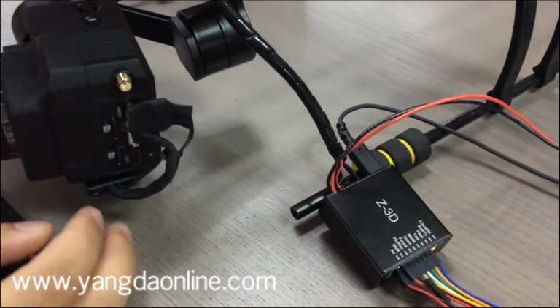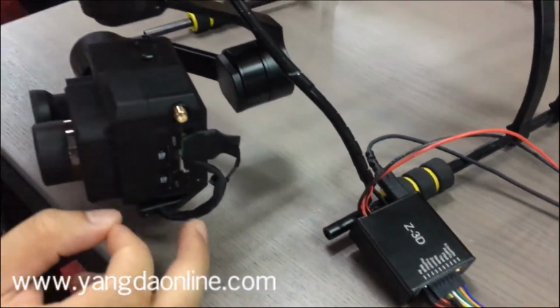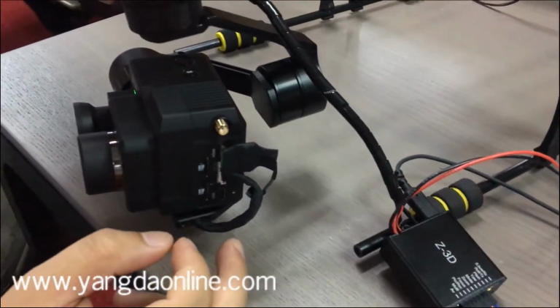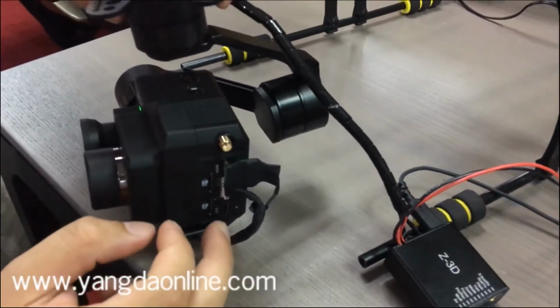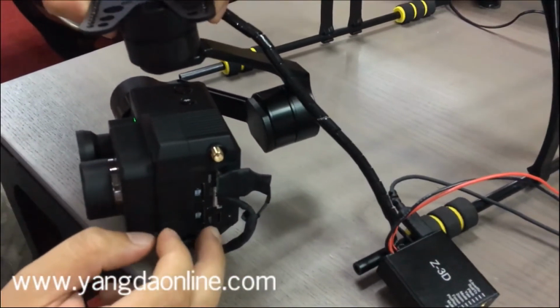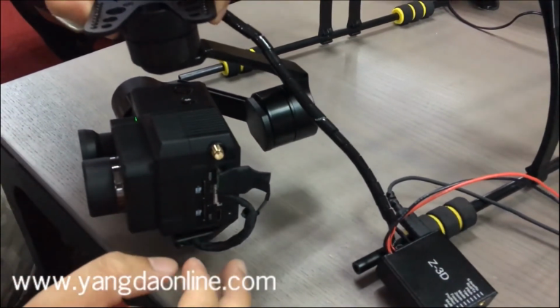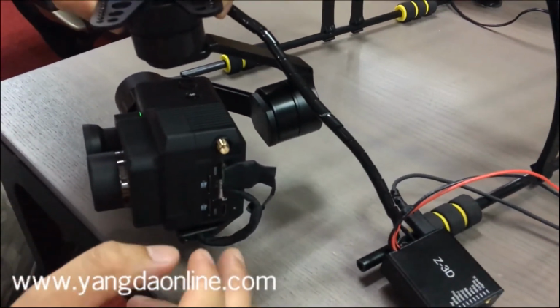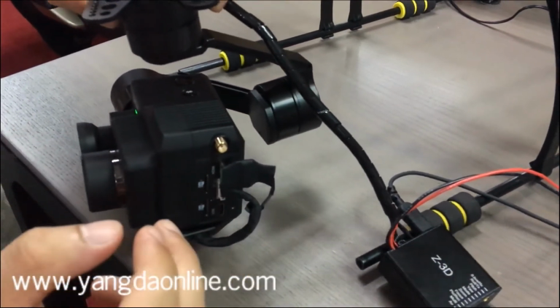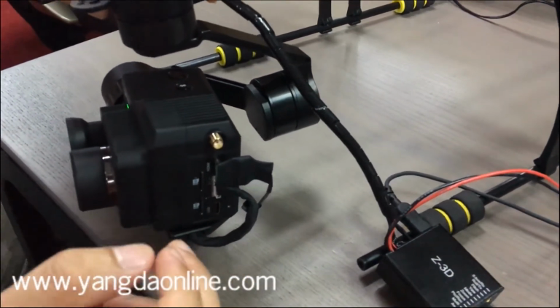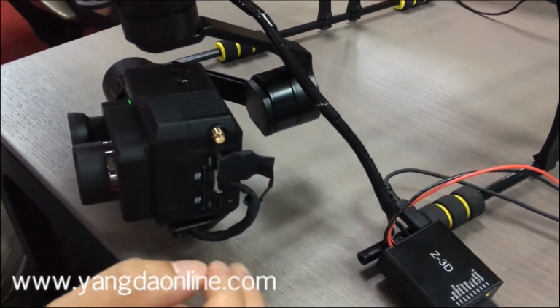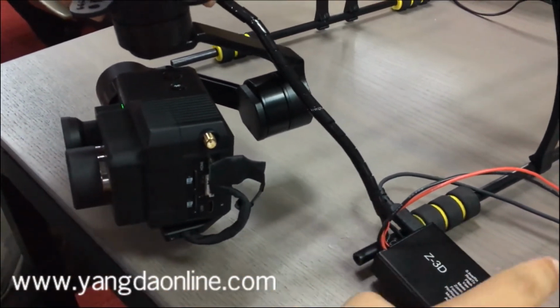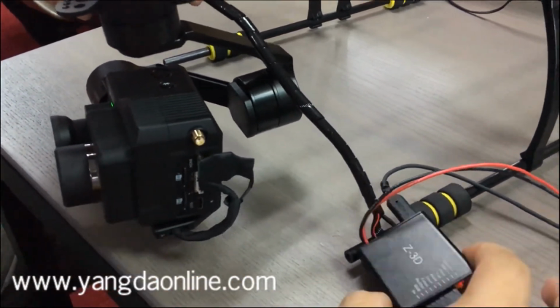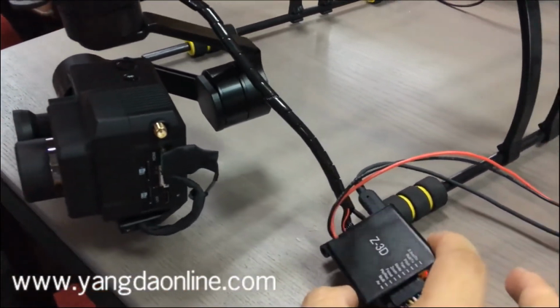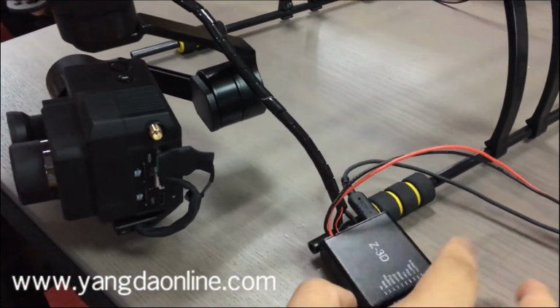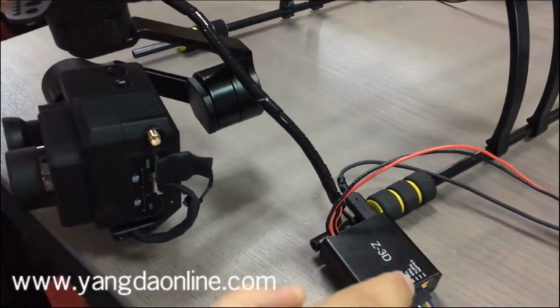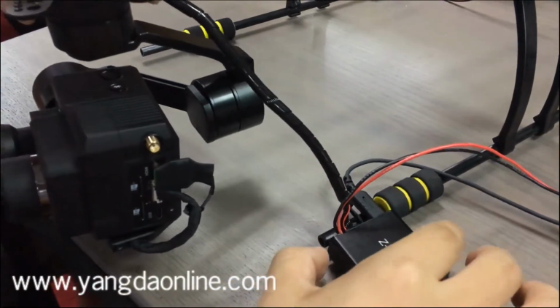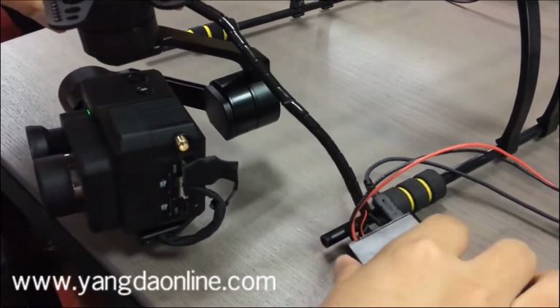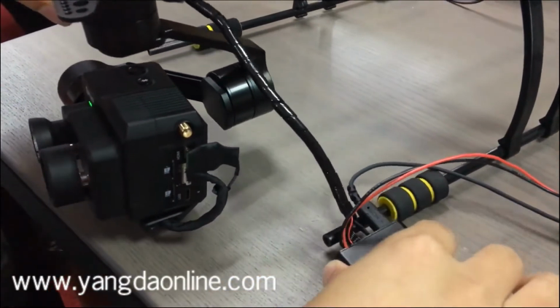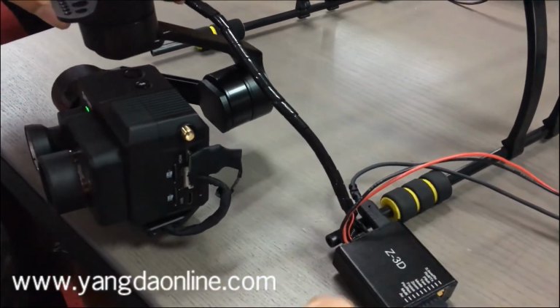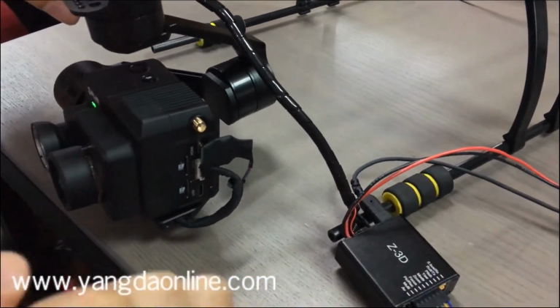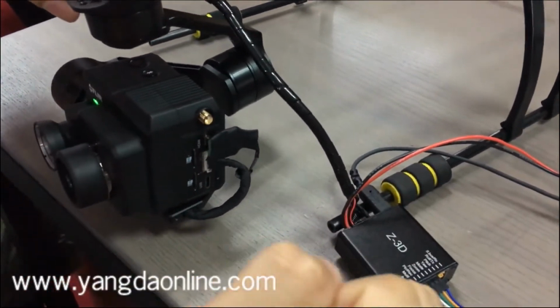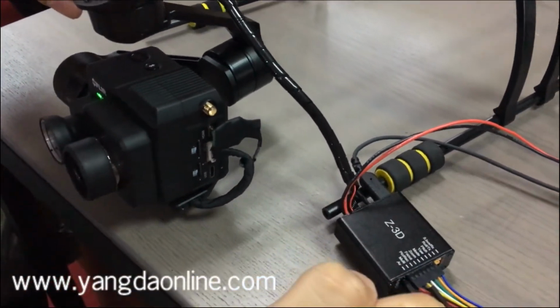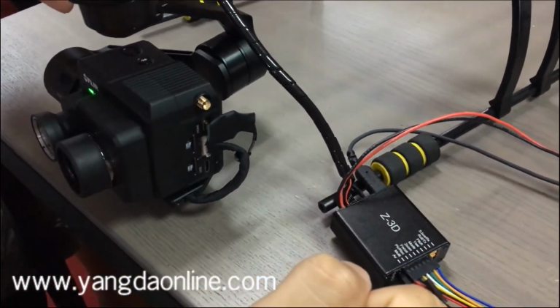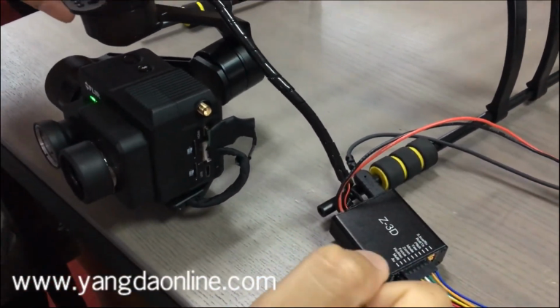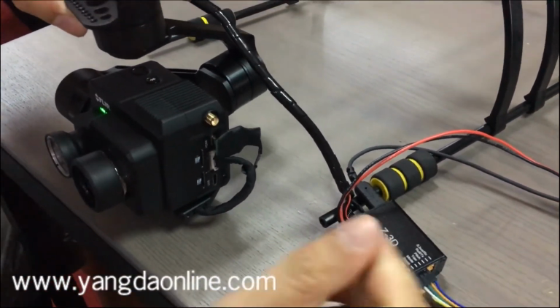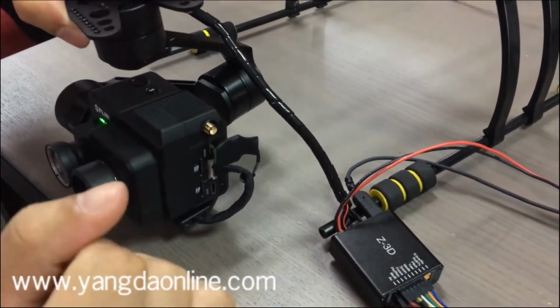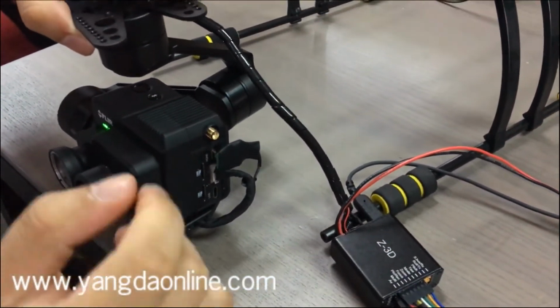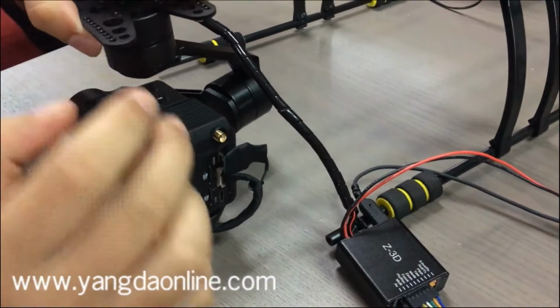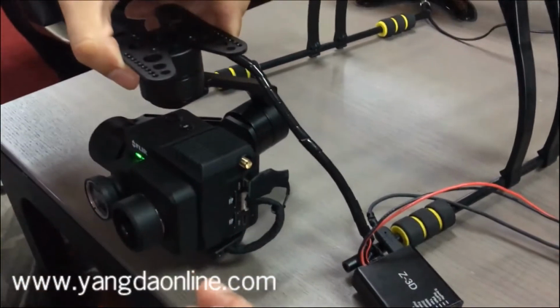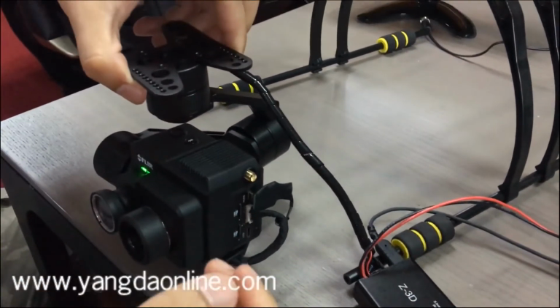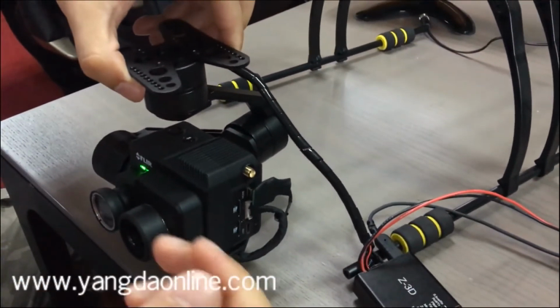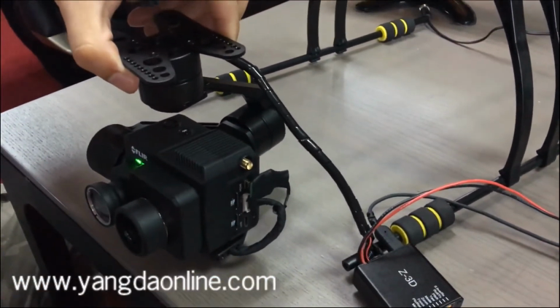Also the AV video out has also been led to this wiring hub. So you will get very clean wiring when you try to mount this gimbal to your drones.